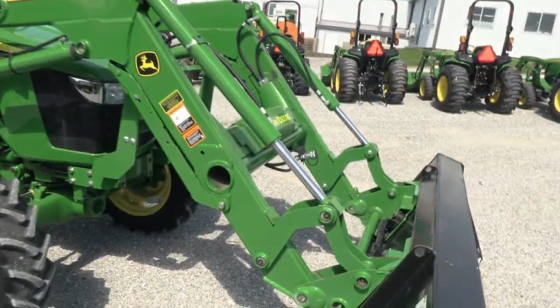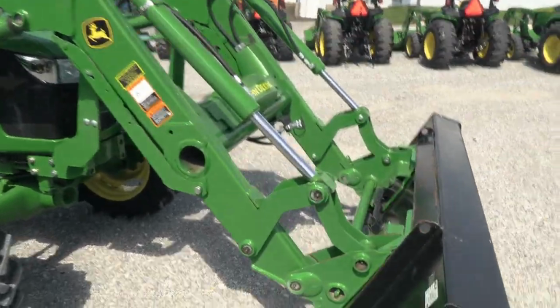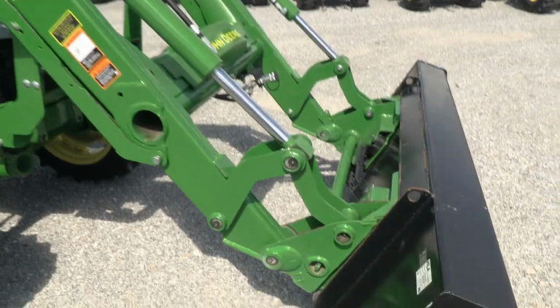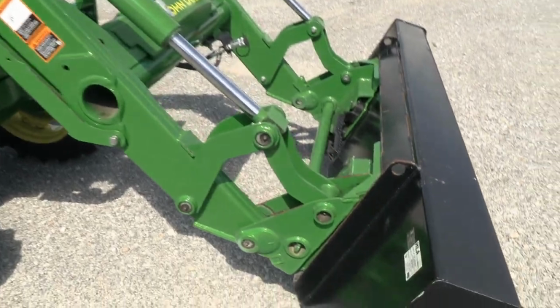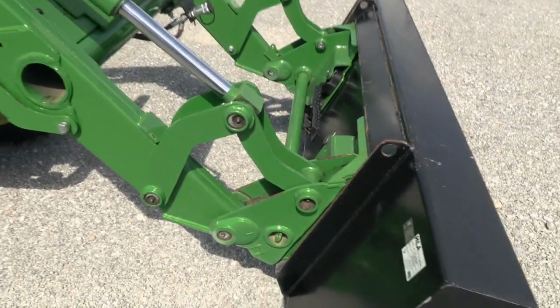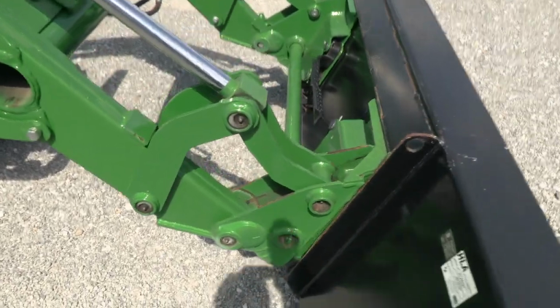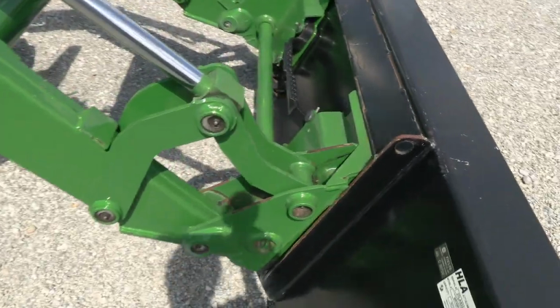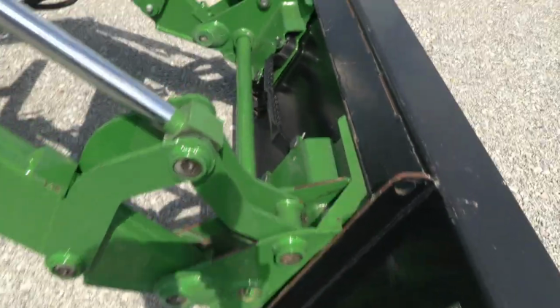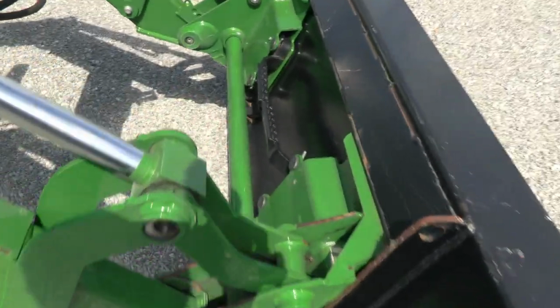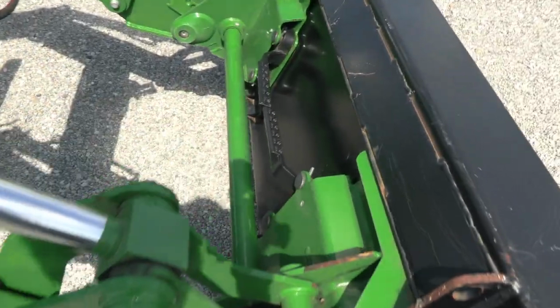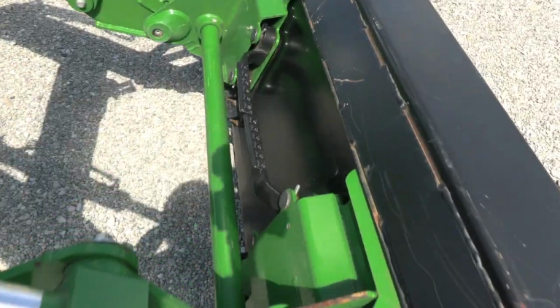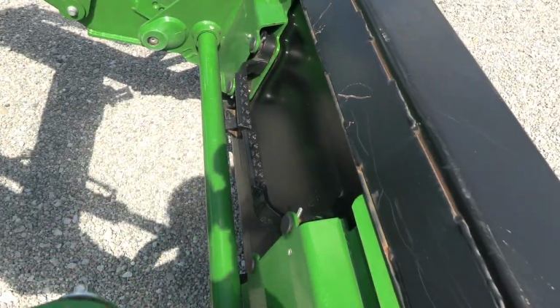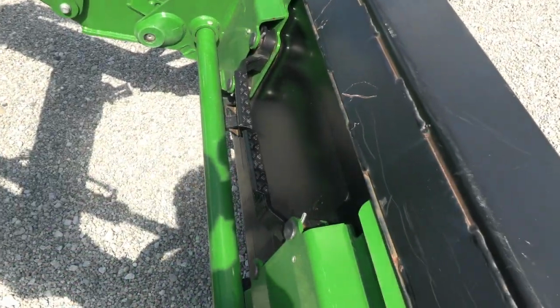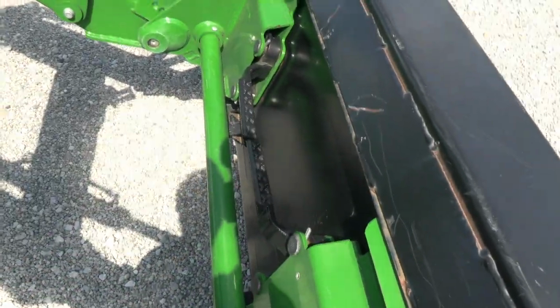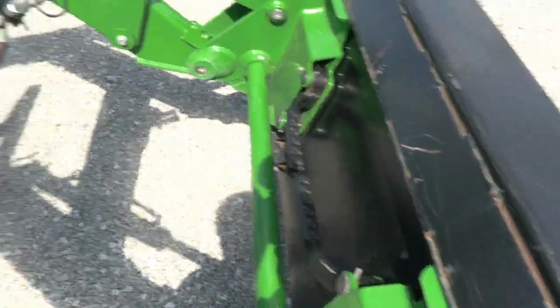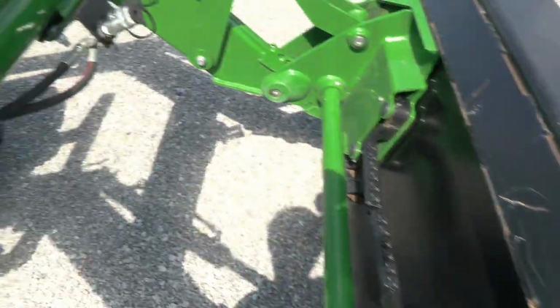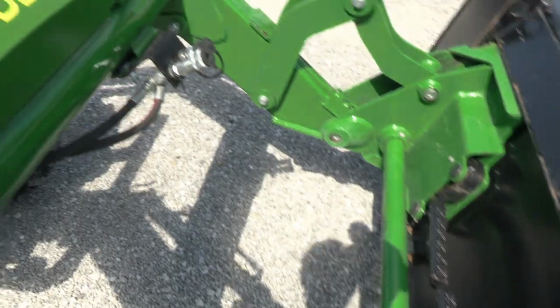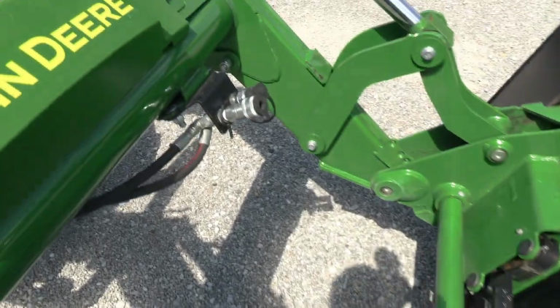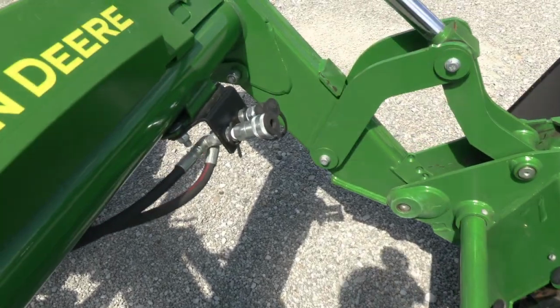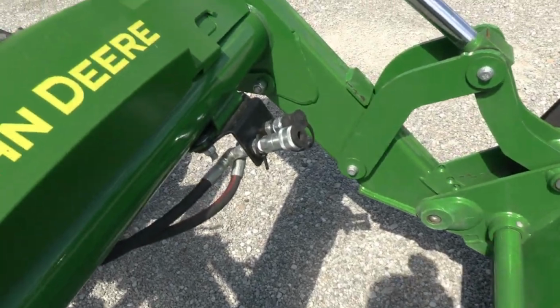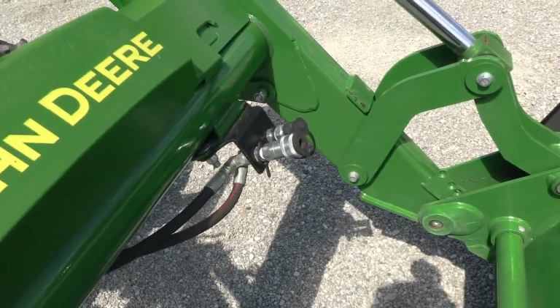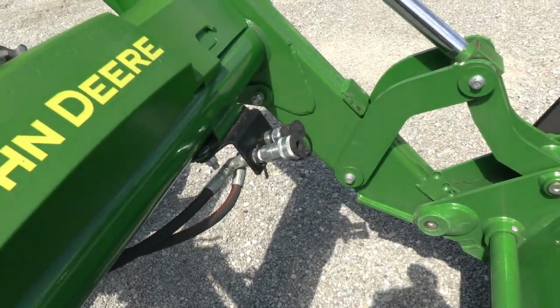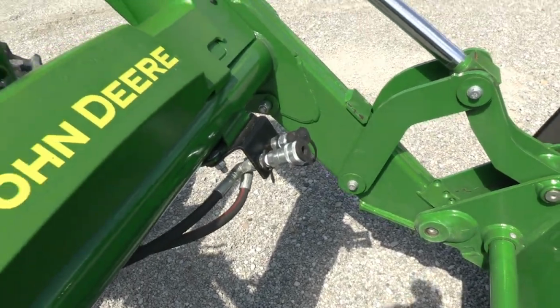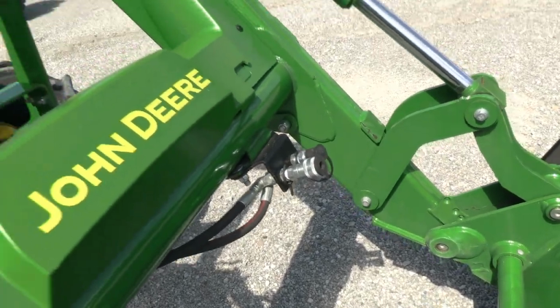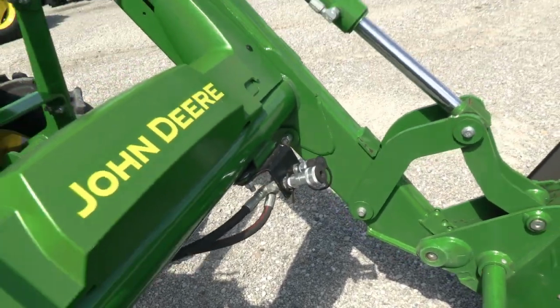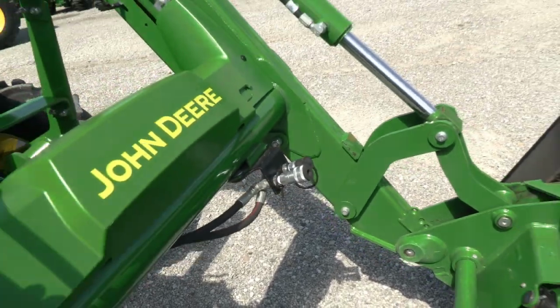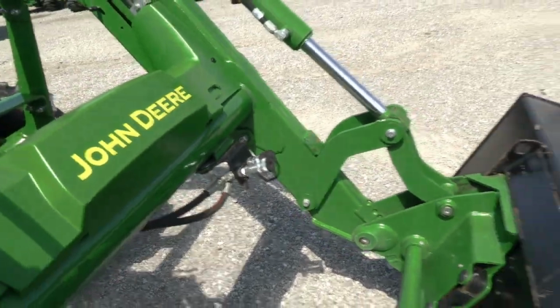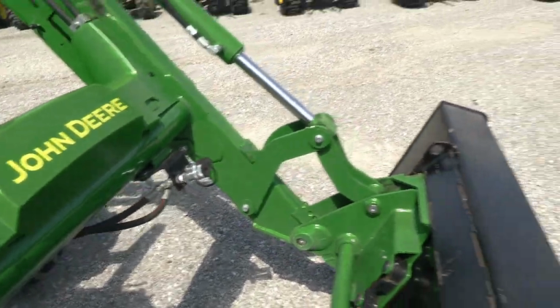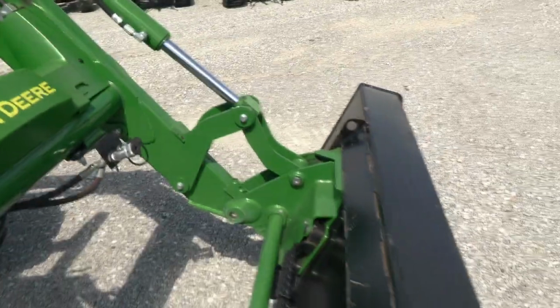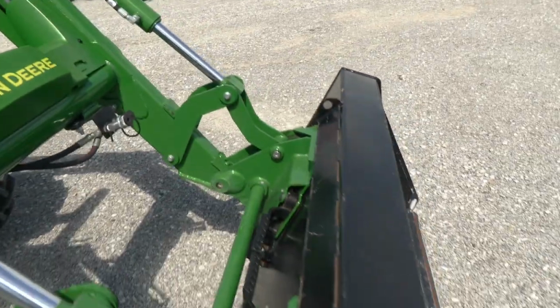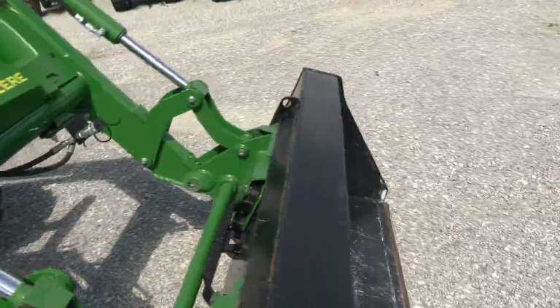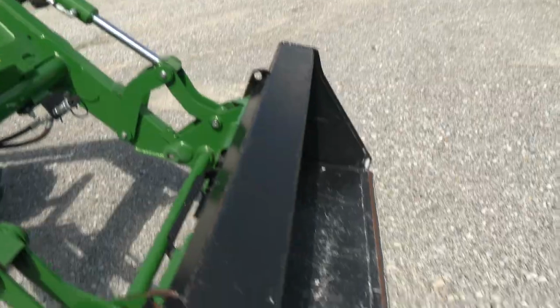The tractor also has the skid steer style hookup for your bucket connection, and has the third function plumbed right onto the loader, so you're good to go if you want to add a grapple or anything of that nature.